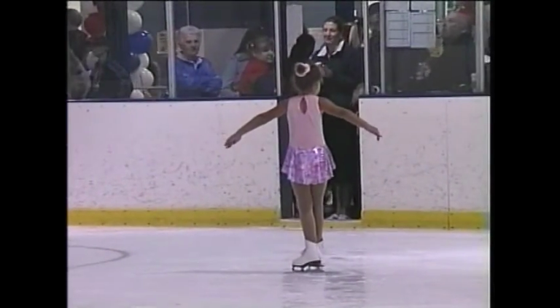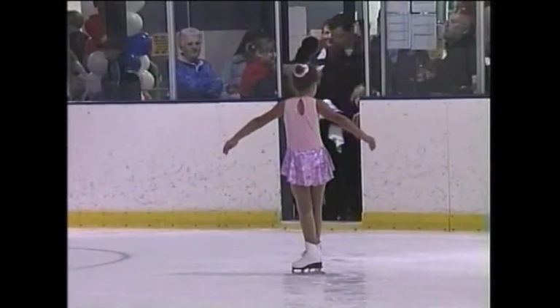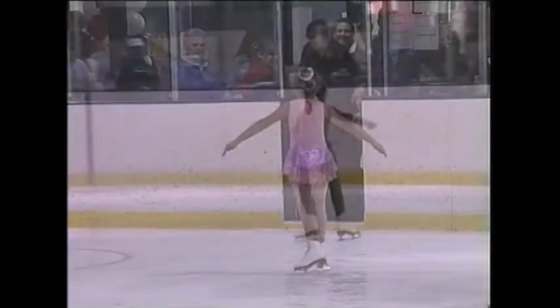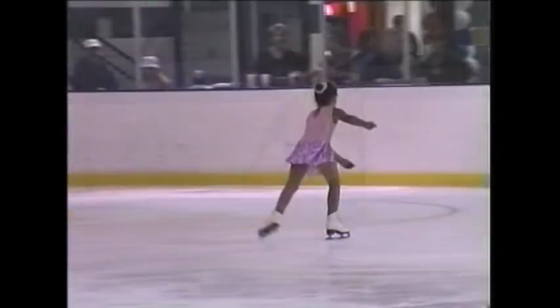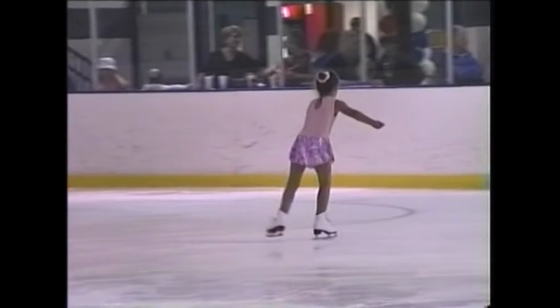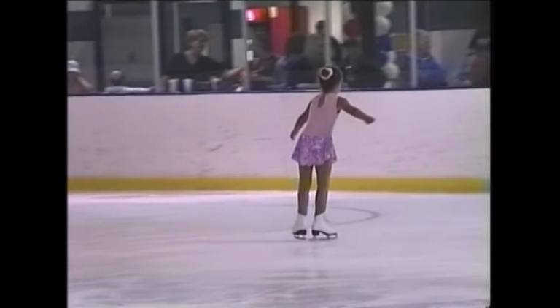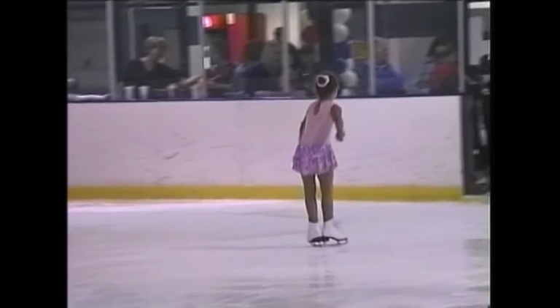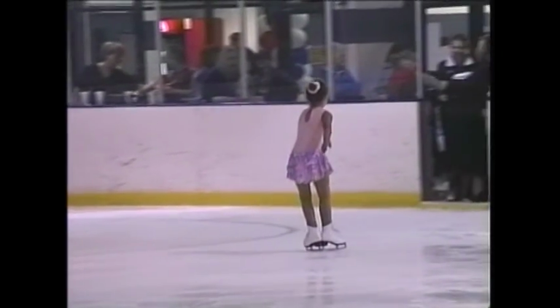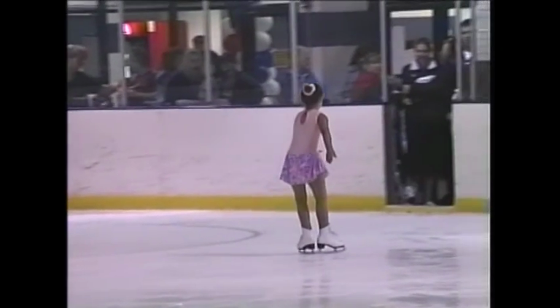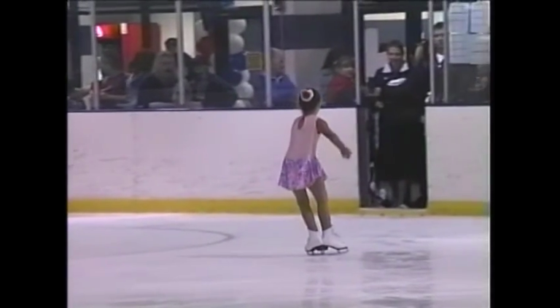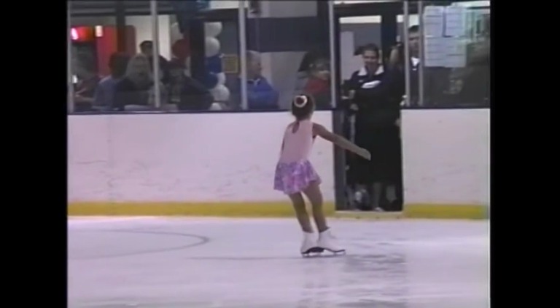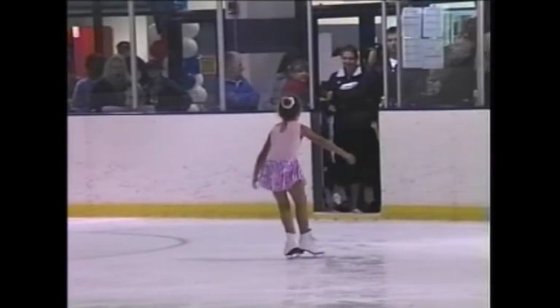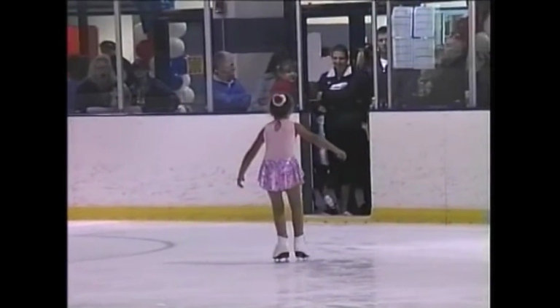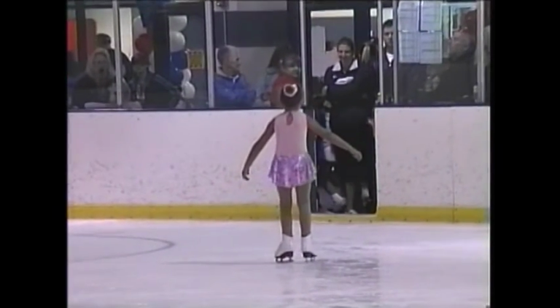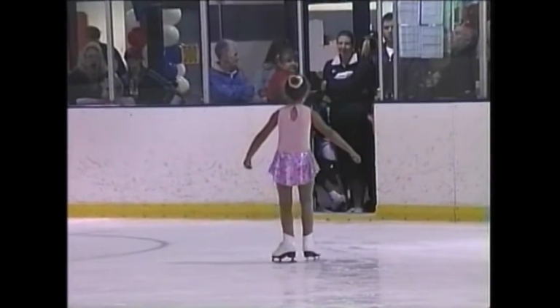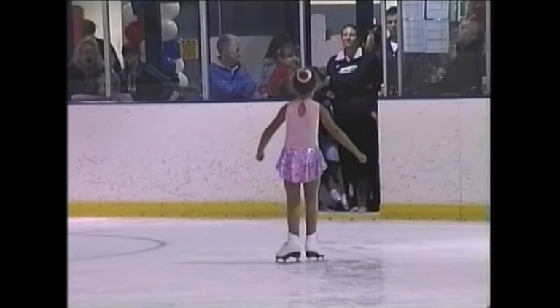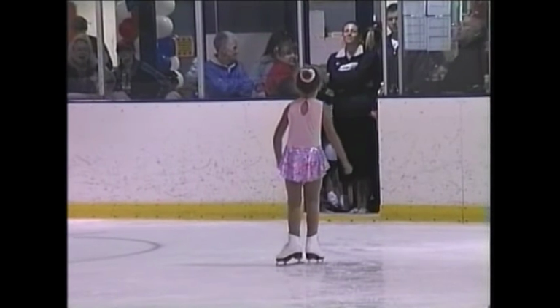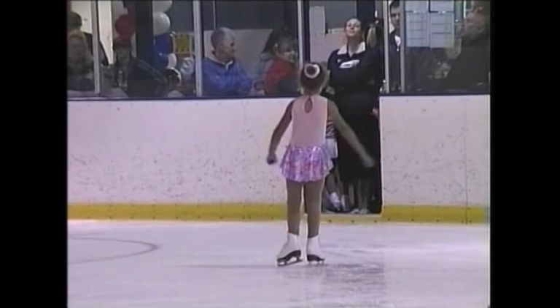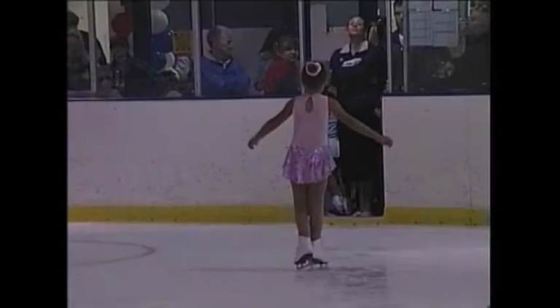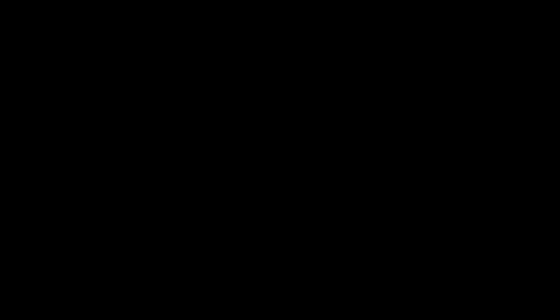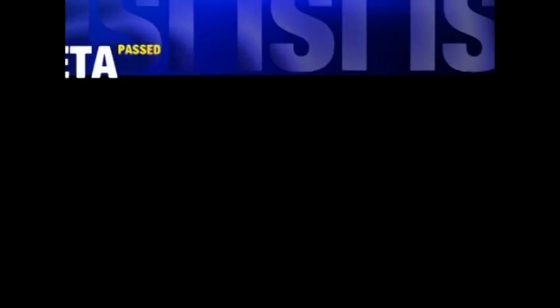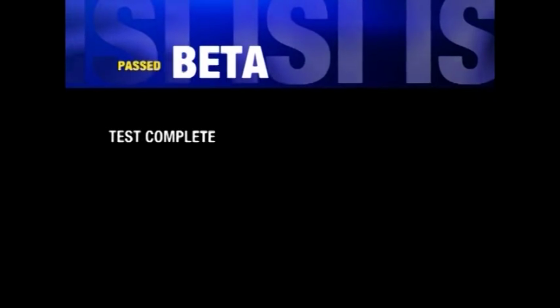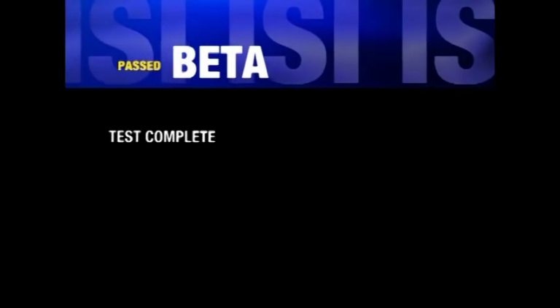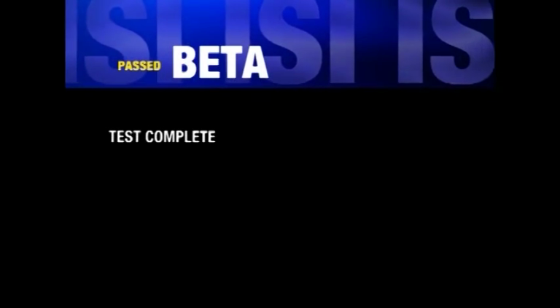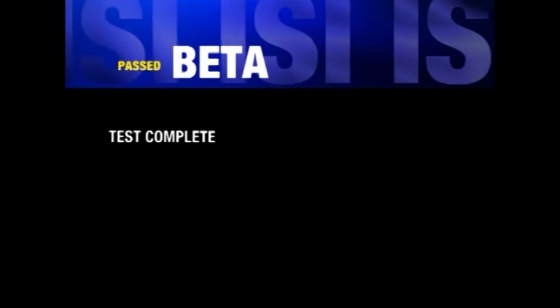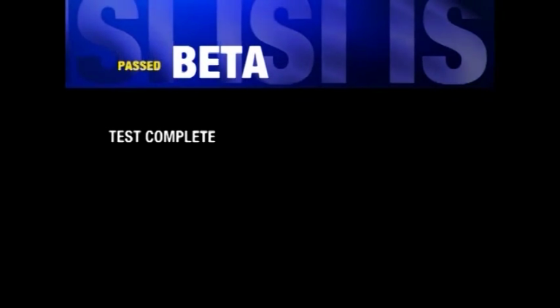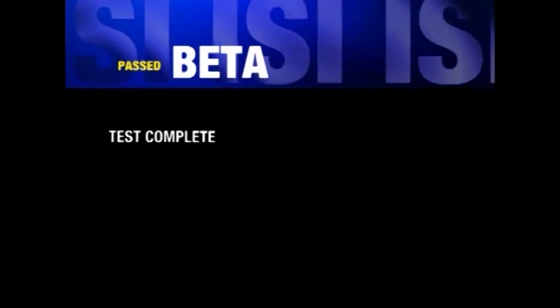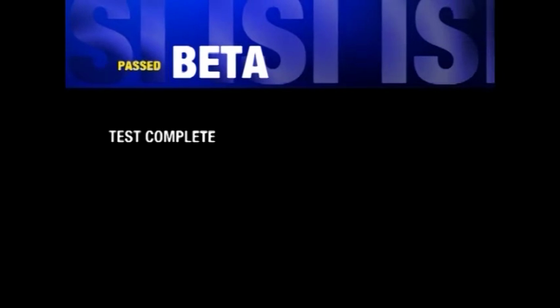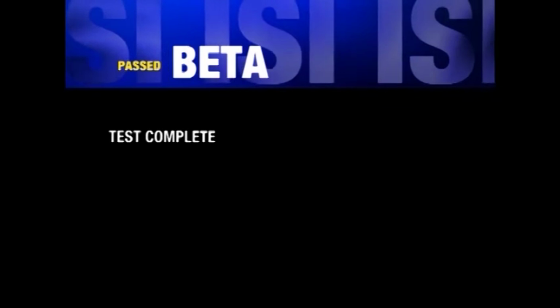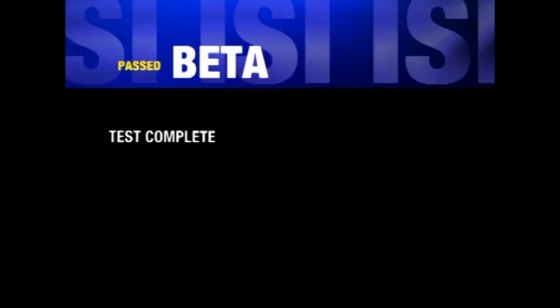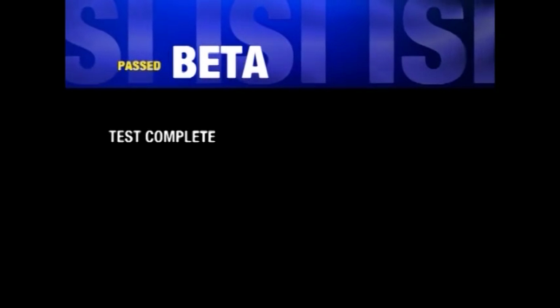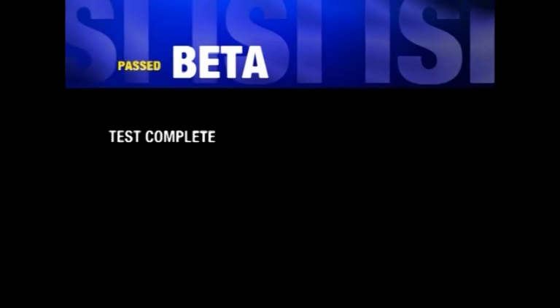Left foot outside edge: this is the same maneuver as the right foot outside edge, with all movements reversed. Please refer to the ISI Skaters and Coaches Handbook for more information.